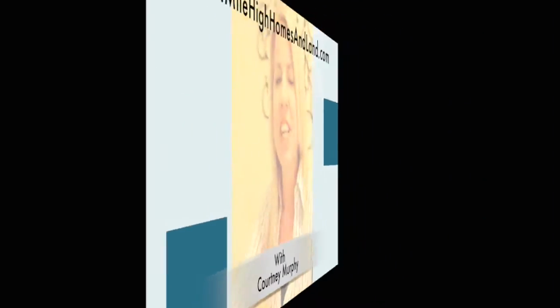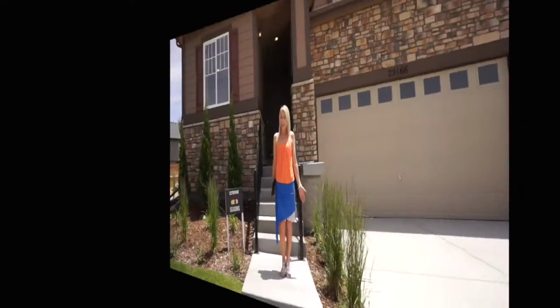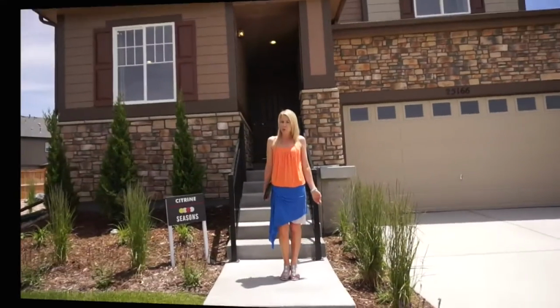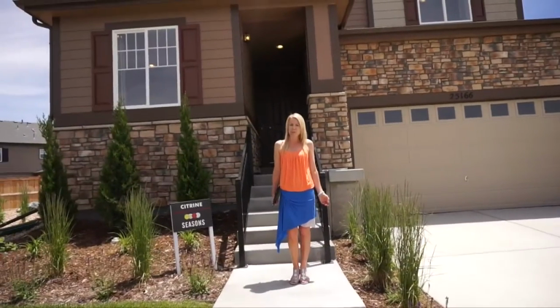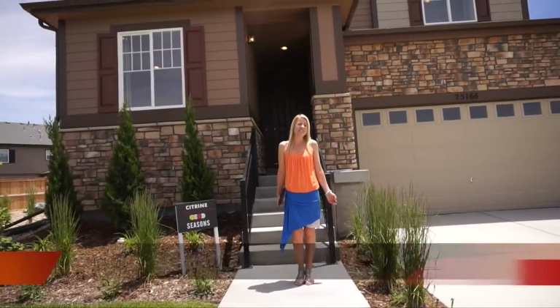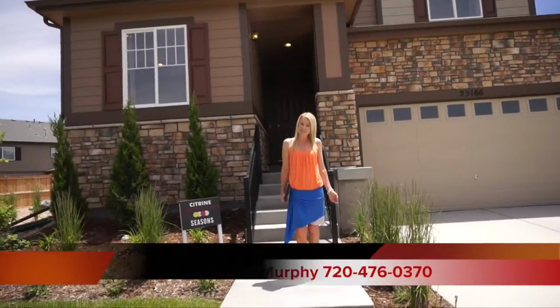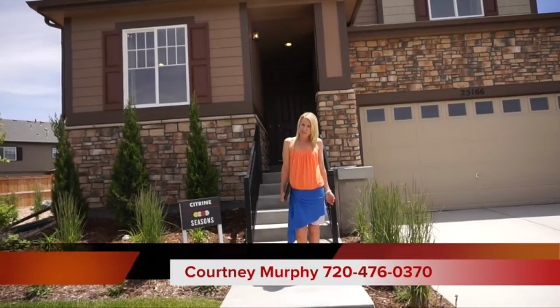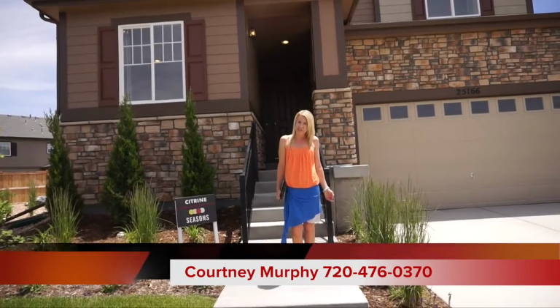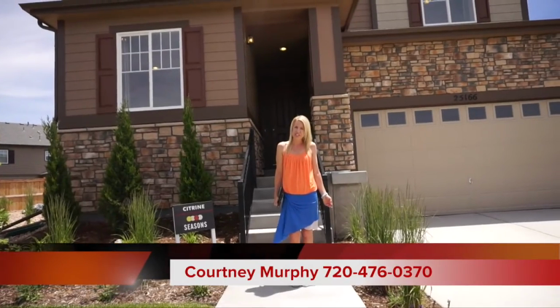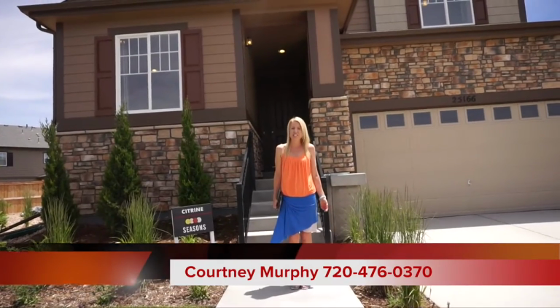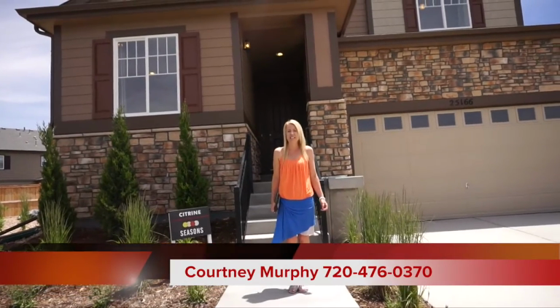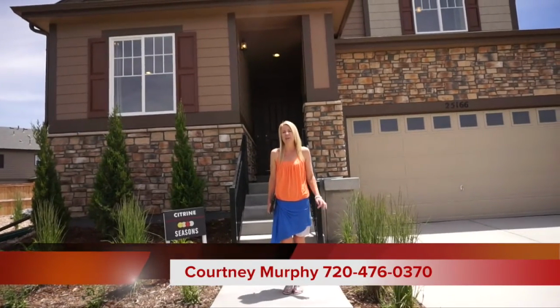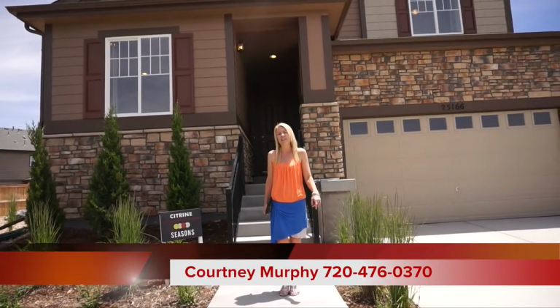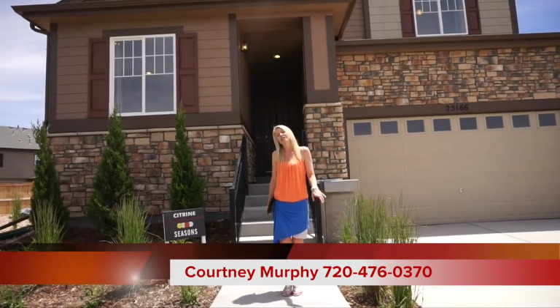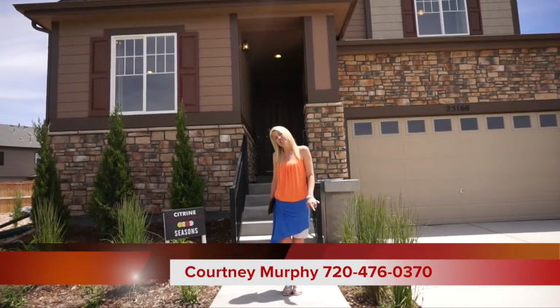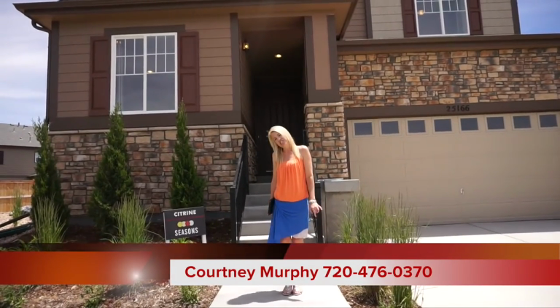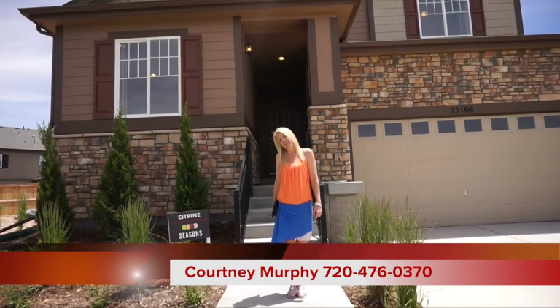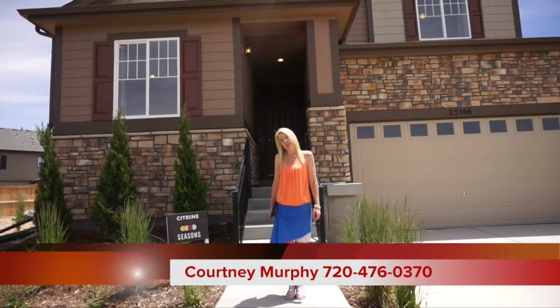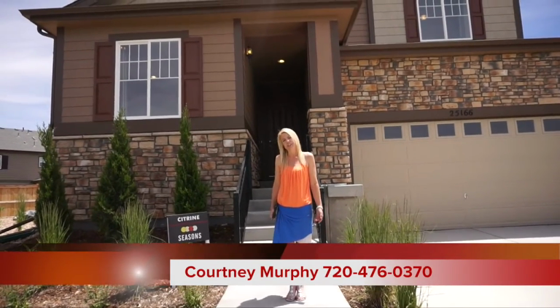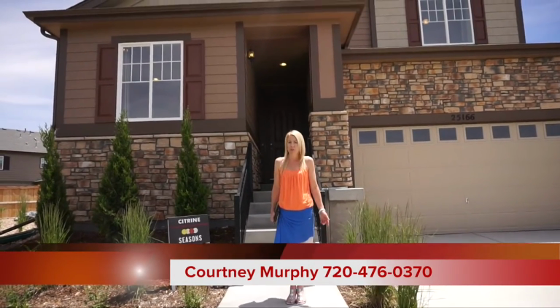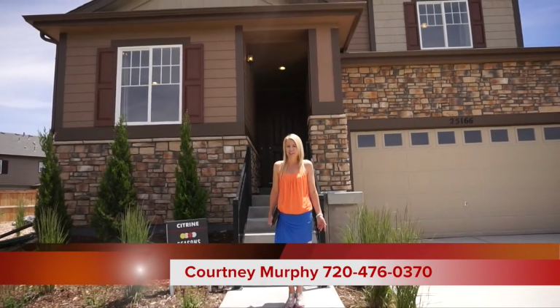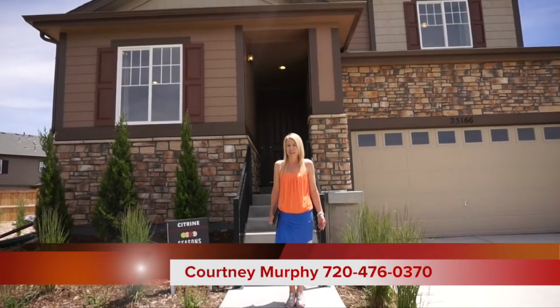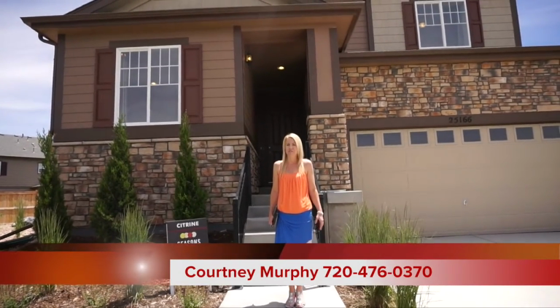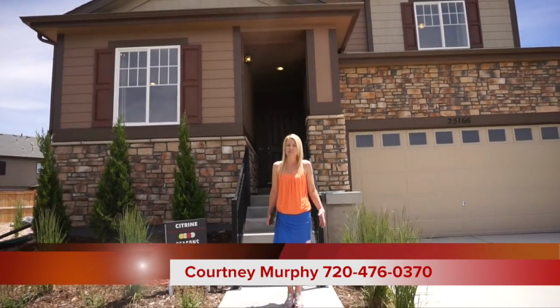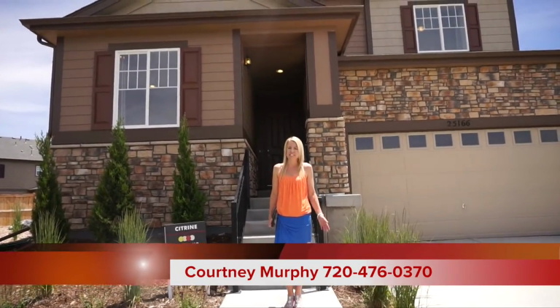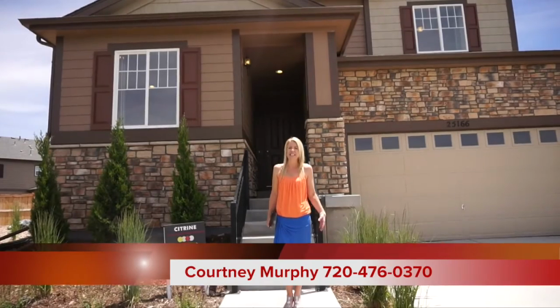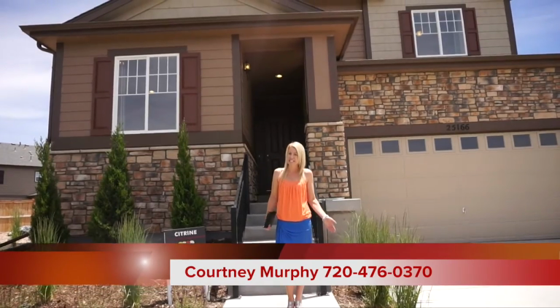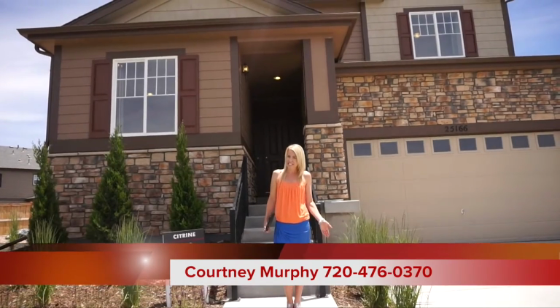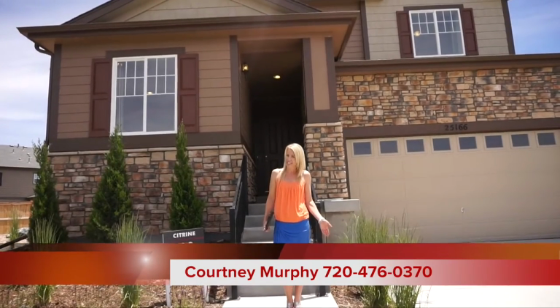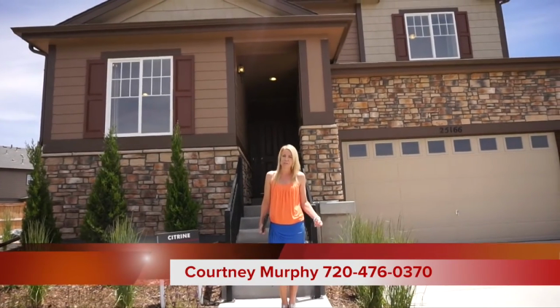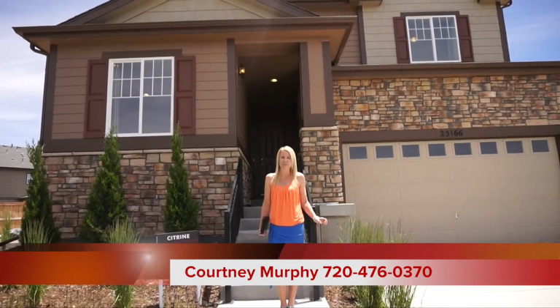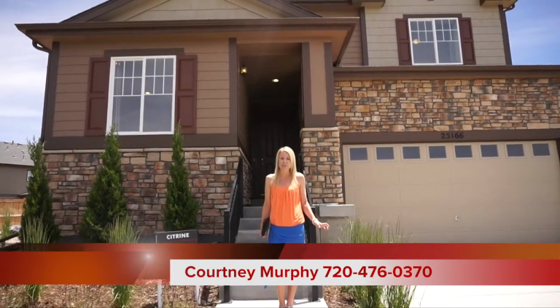Hi, I'm Courtney Murphy, Denver Metro Realtor, and today we are in the Traditions neighborhood in Aurora, Colorado, and we're visiting the Seasons Collection by Richmond.